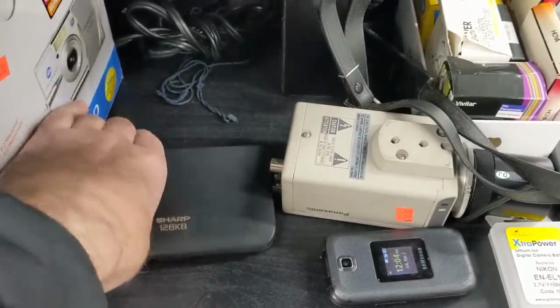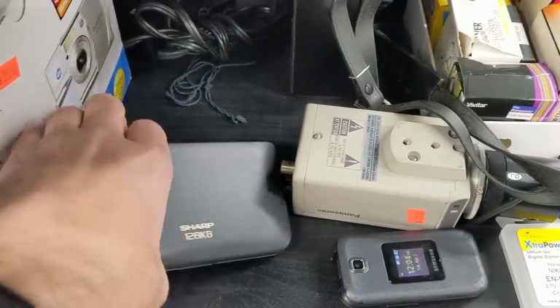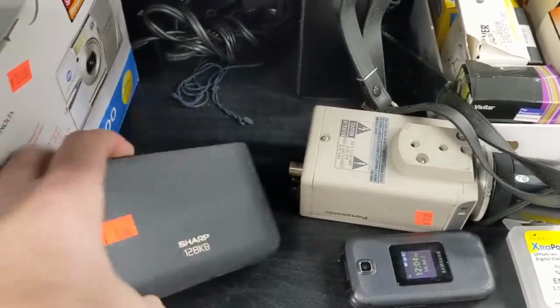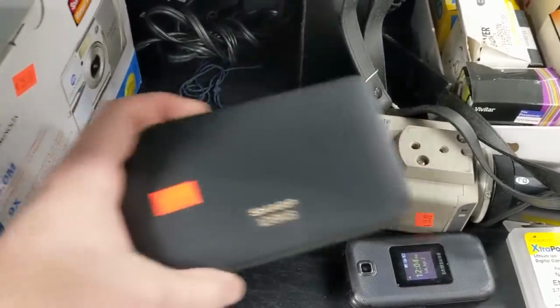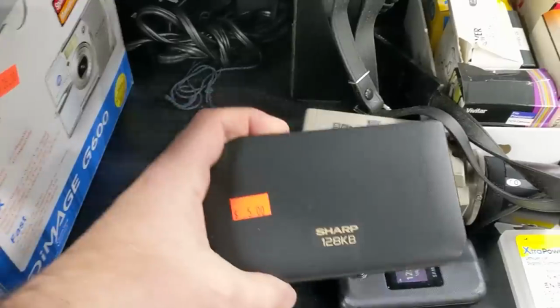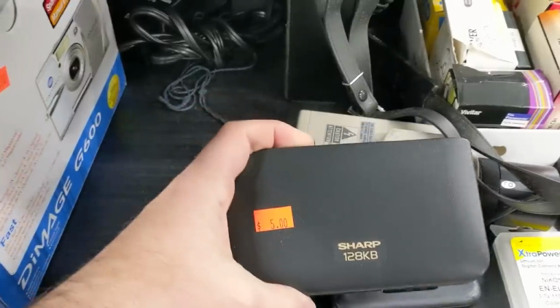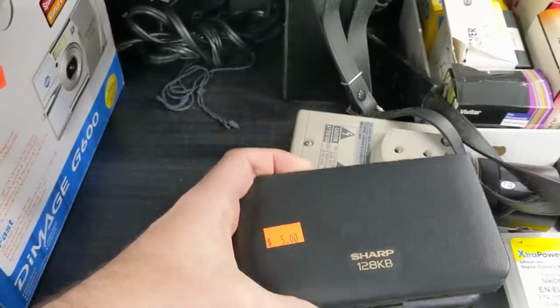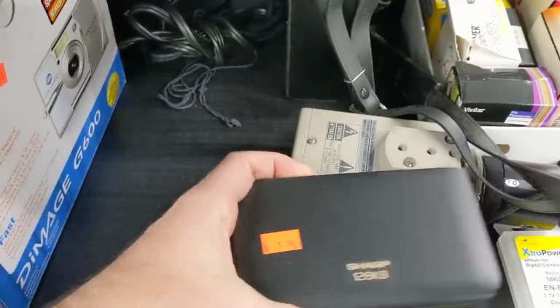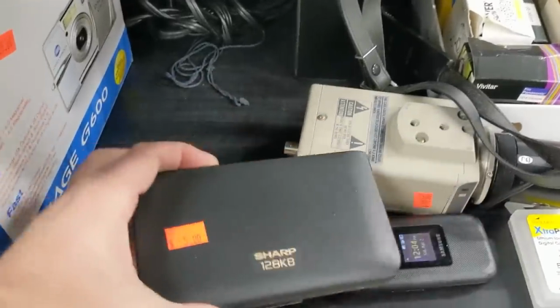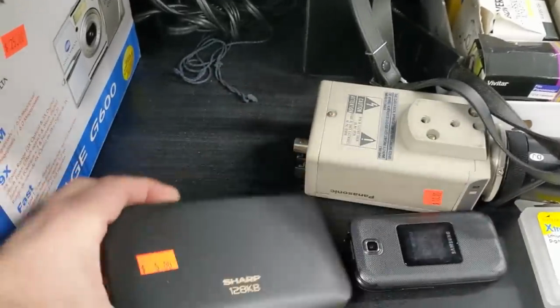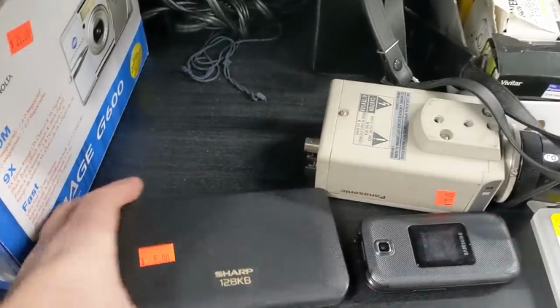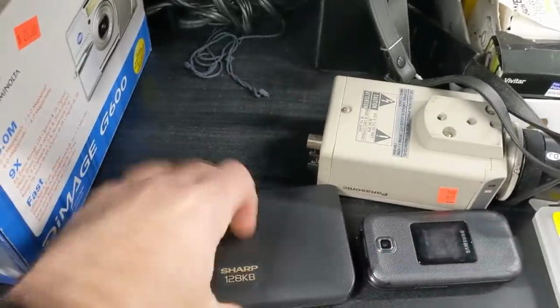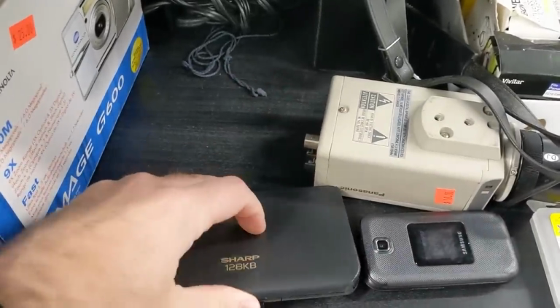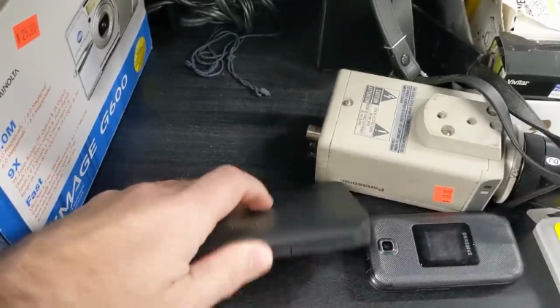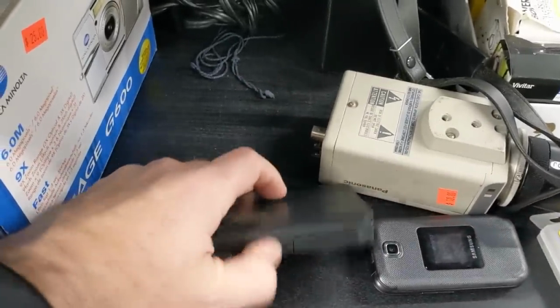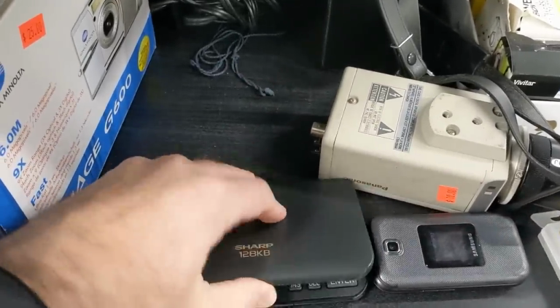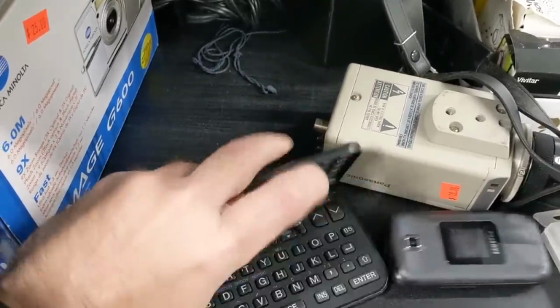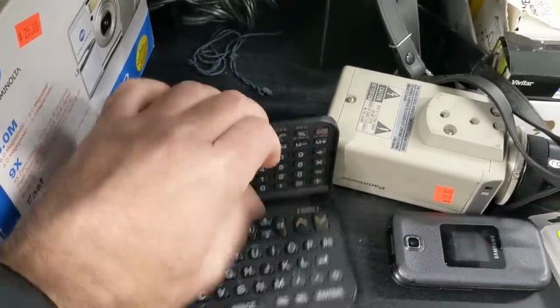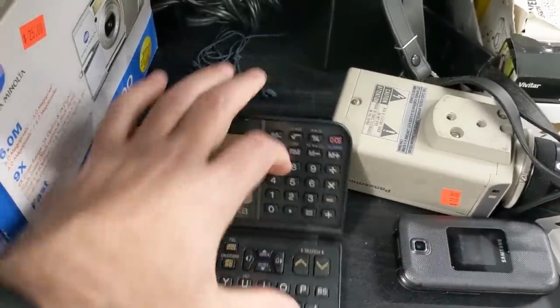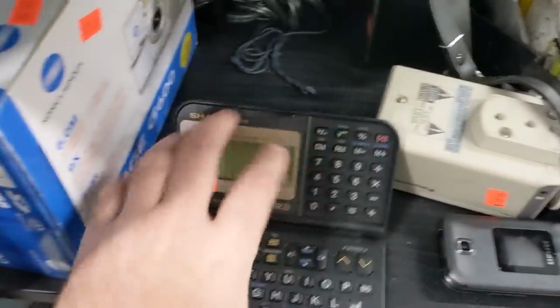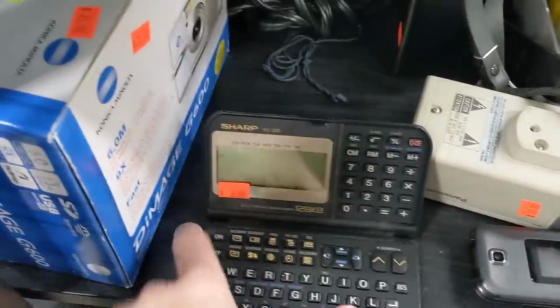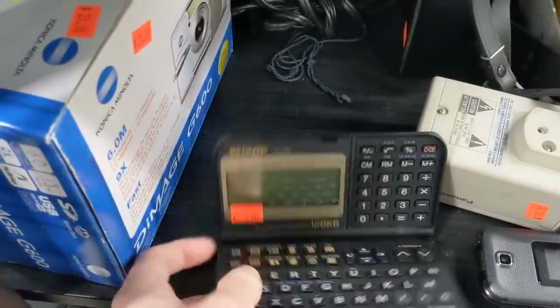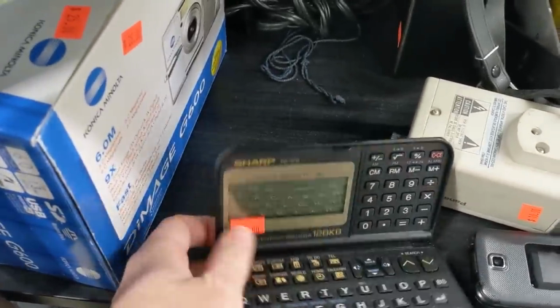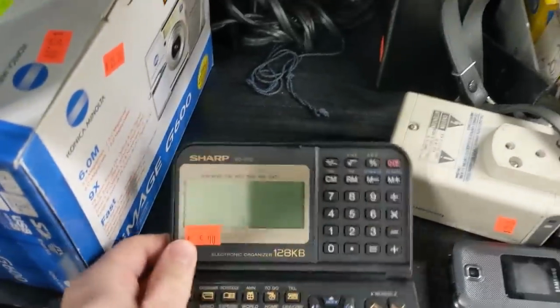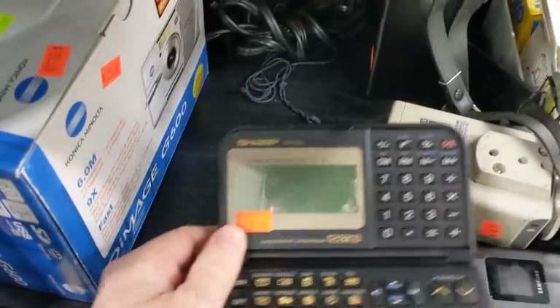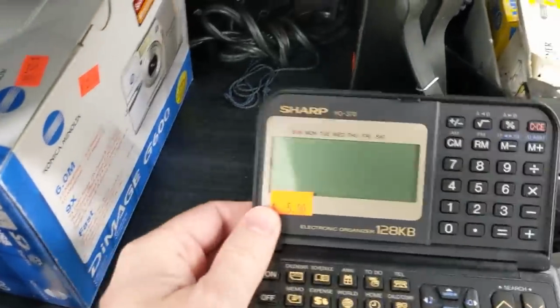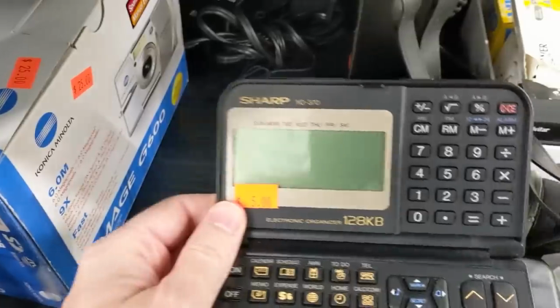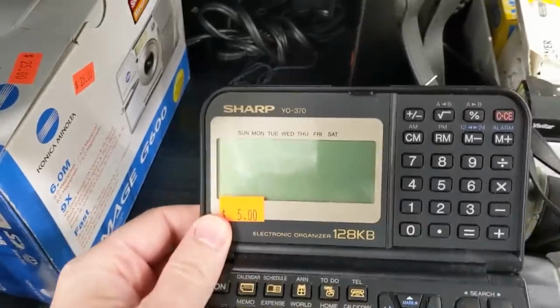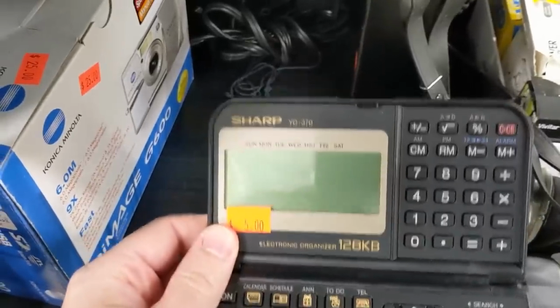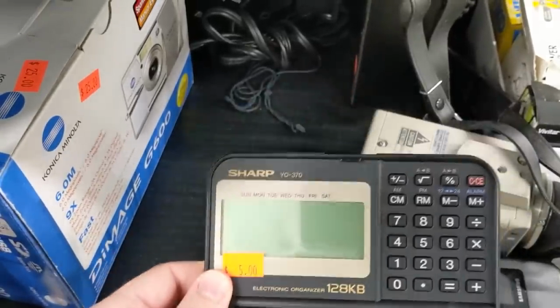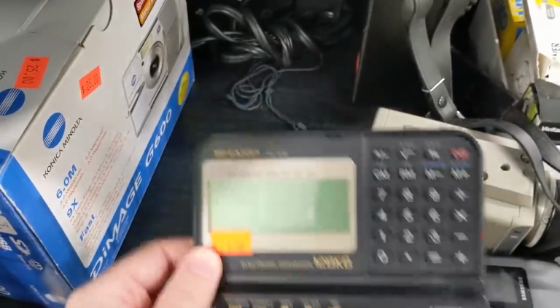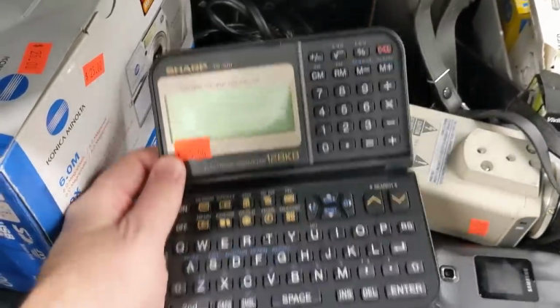And what's this — a calculator? No, not with 128K bytes. Neat! It's got a full keyboard. Five bucks? Sure, why not?